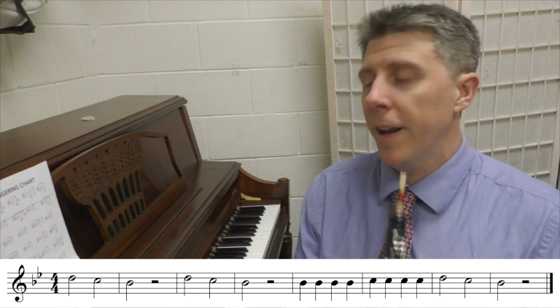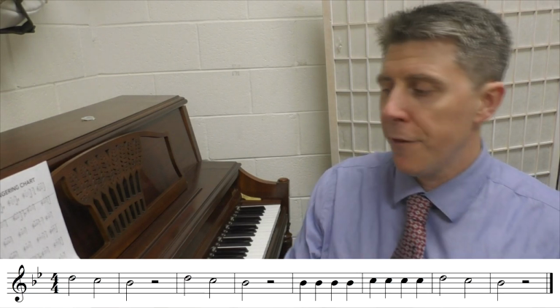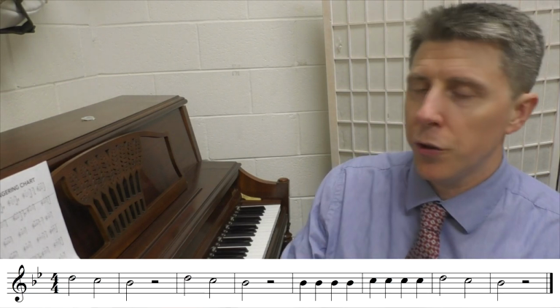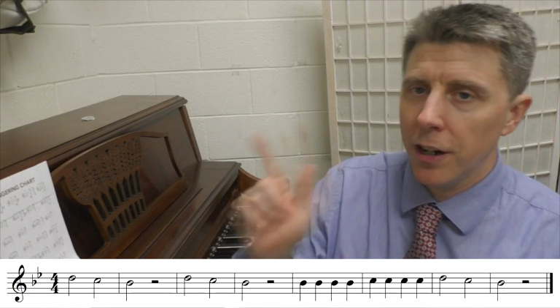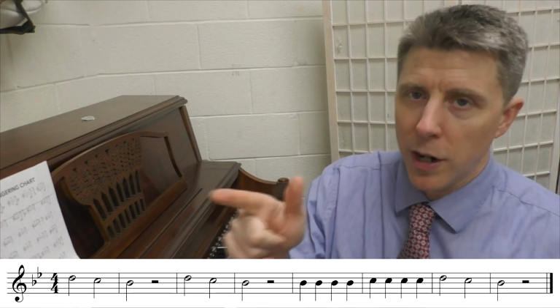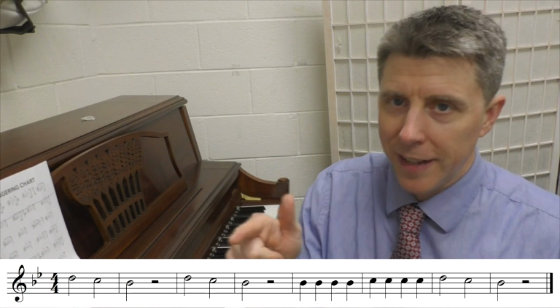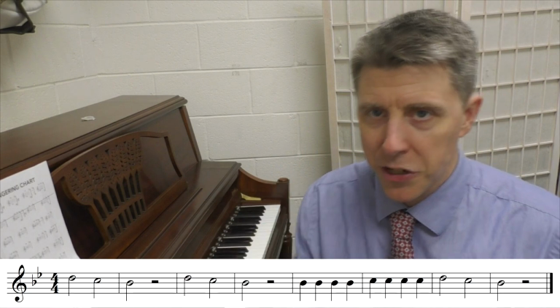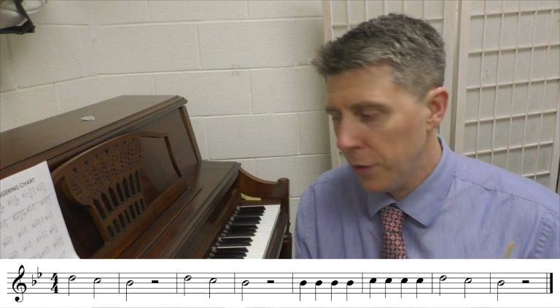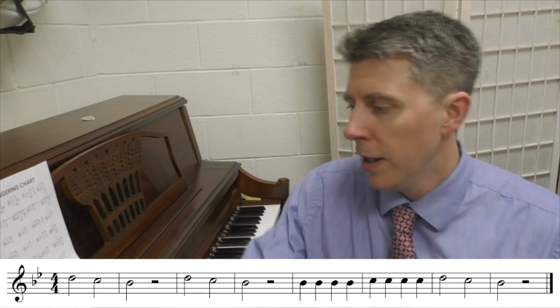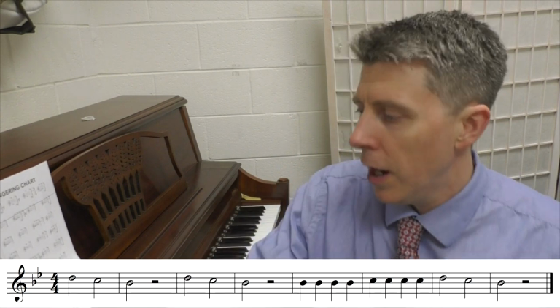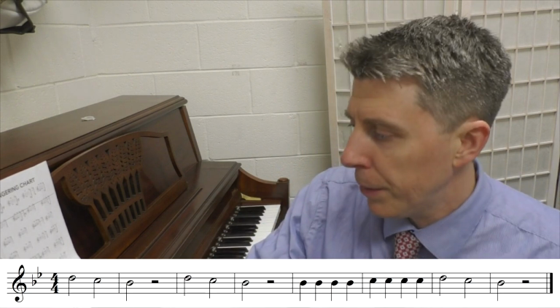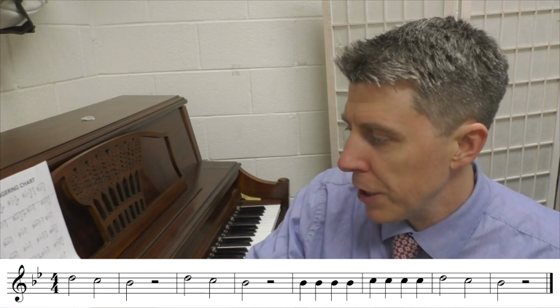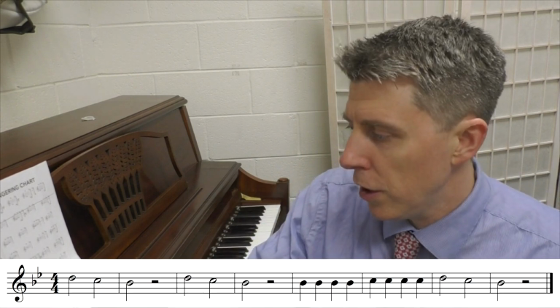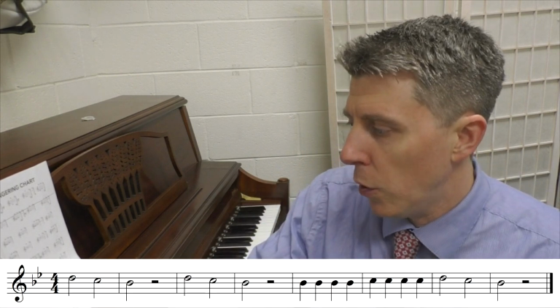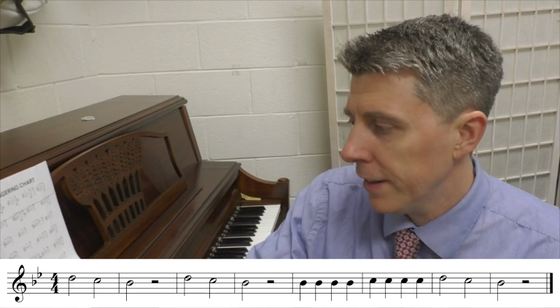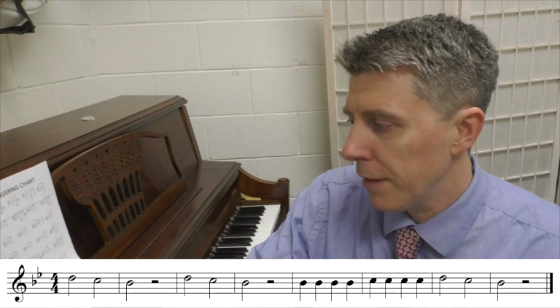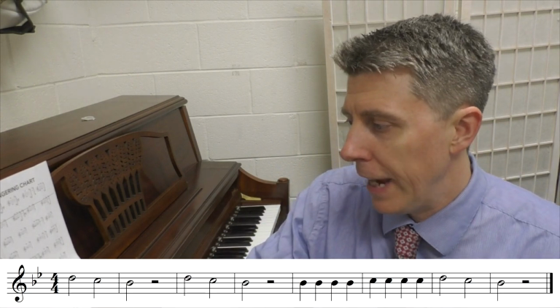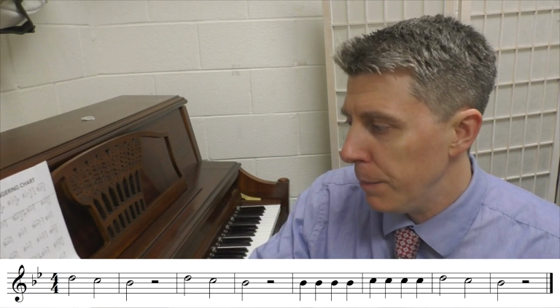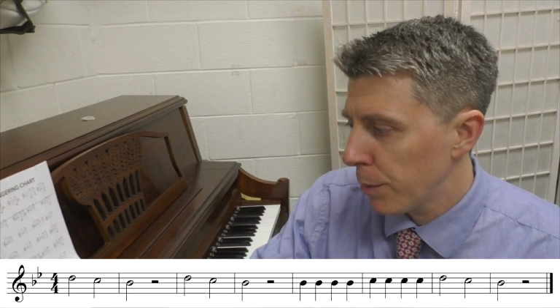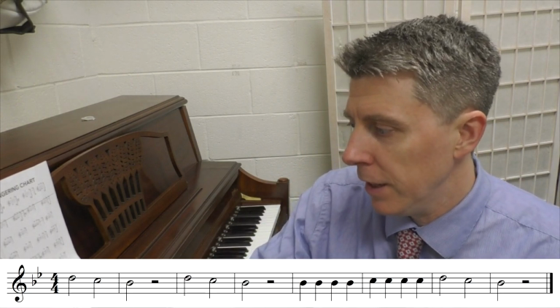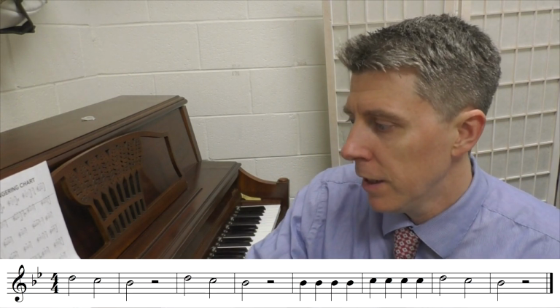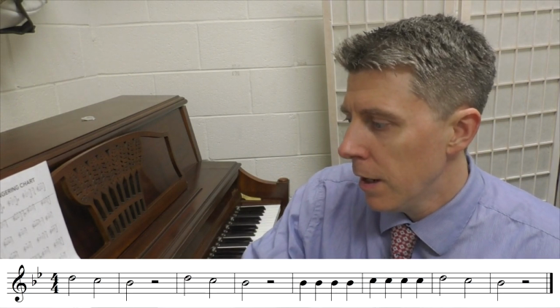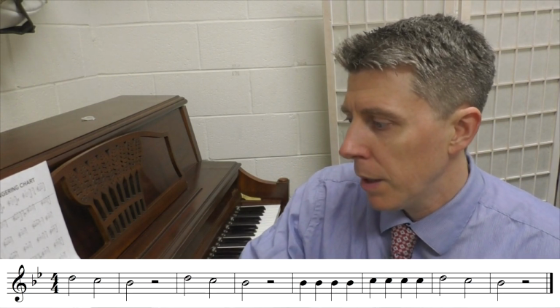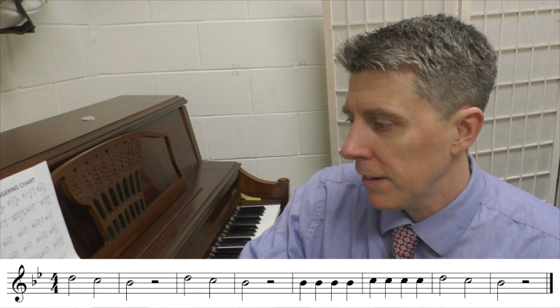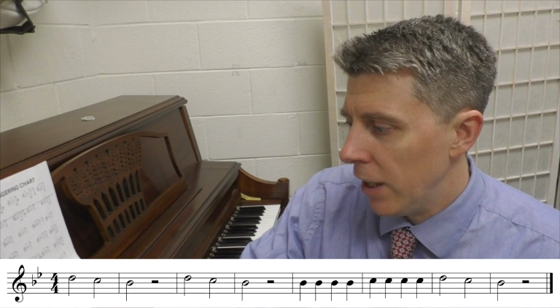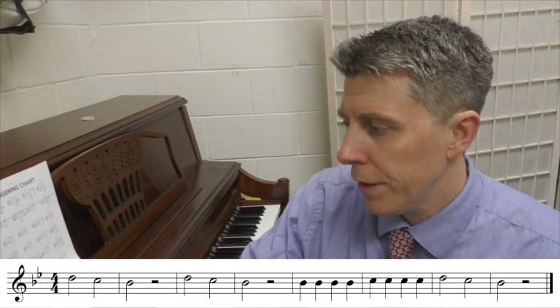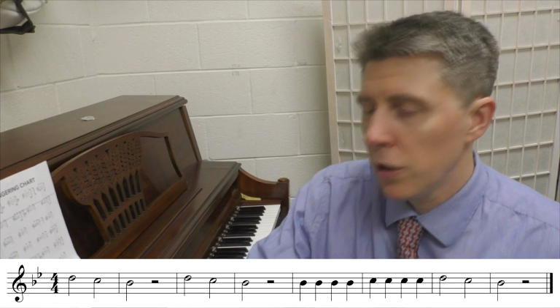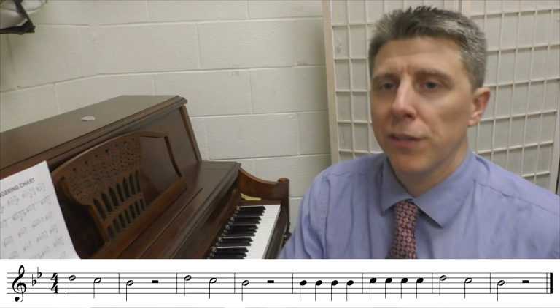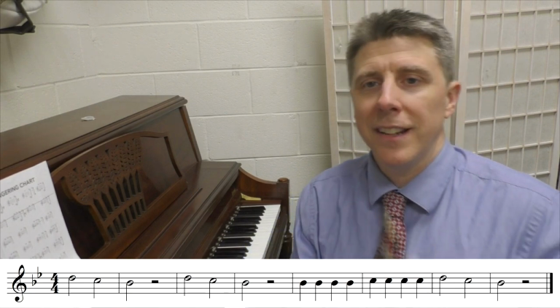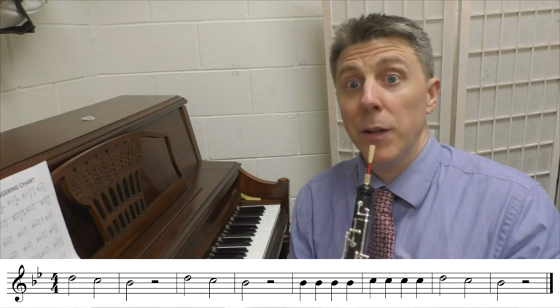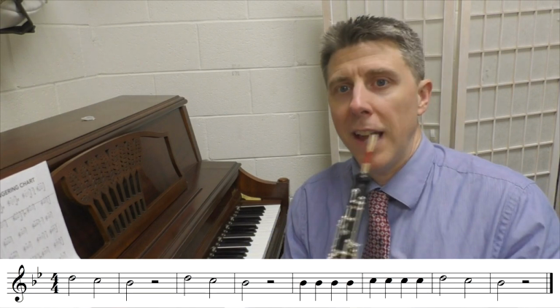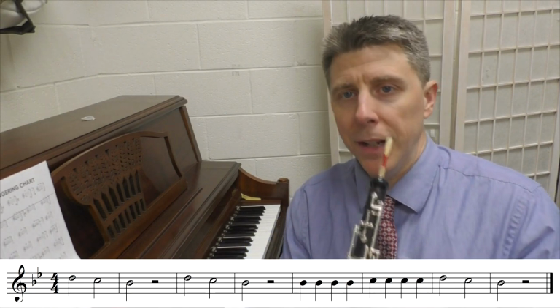I have a tuner here — I'm trying to stay in tune. I'm going to put the metronome on, set for 80 beats per minute, but I'm going to stay on the tuner so I can see what's happening.